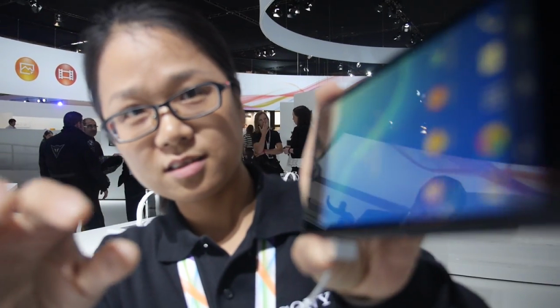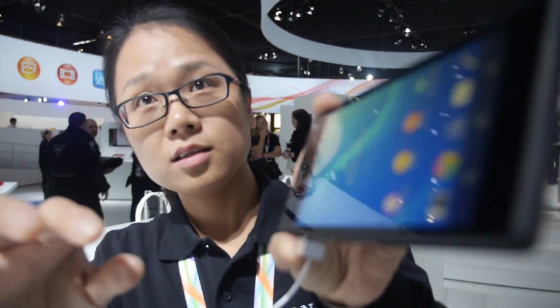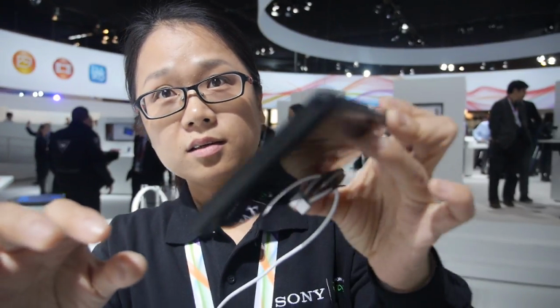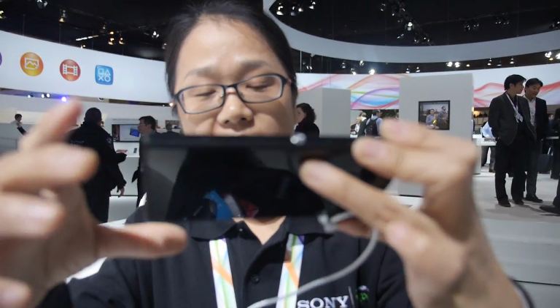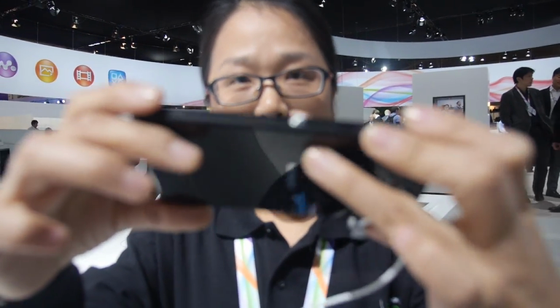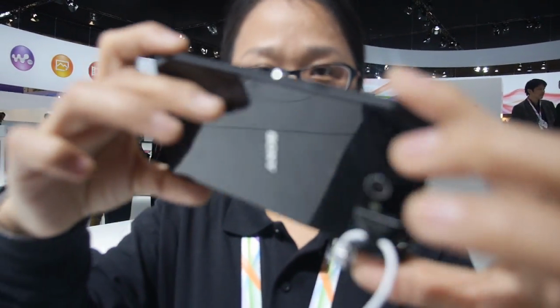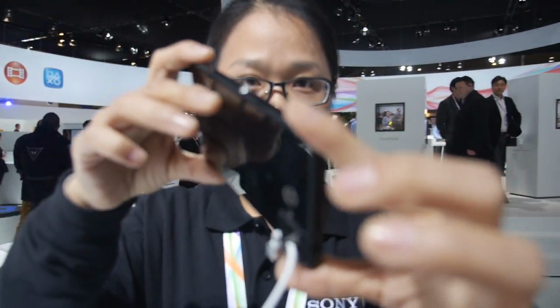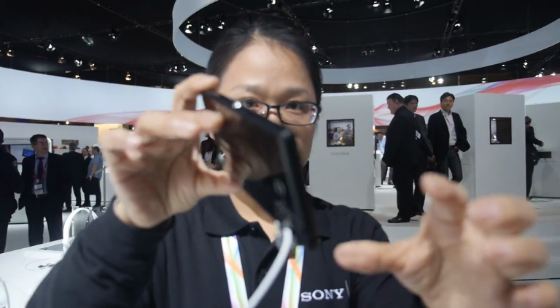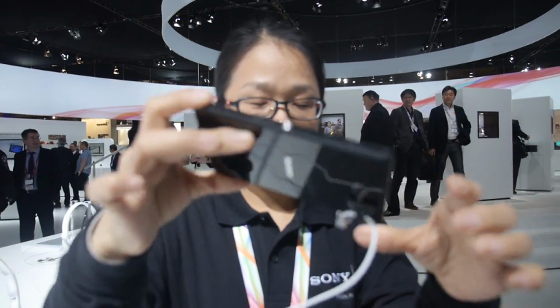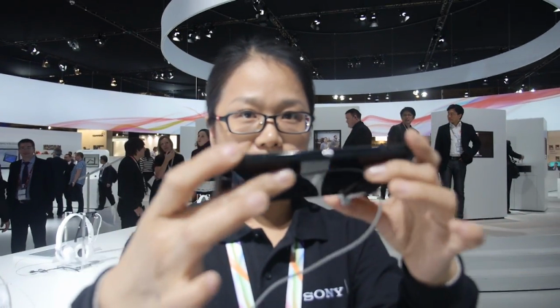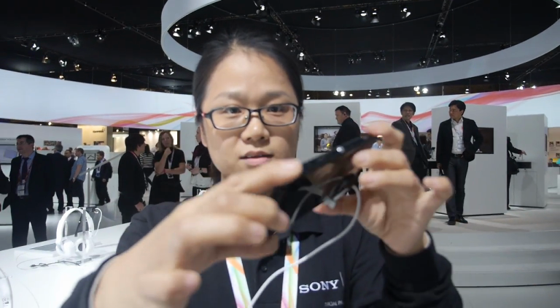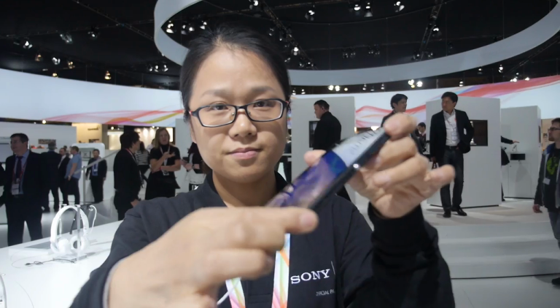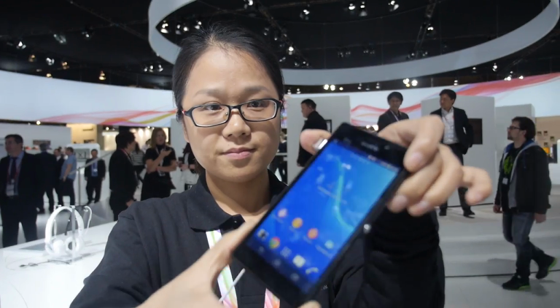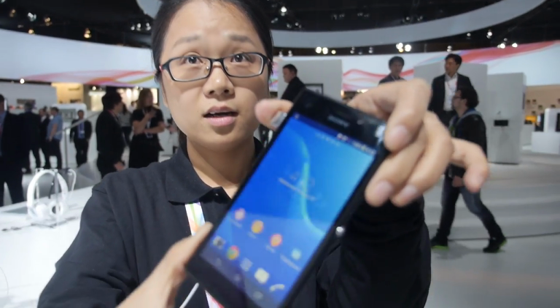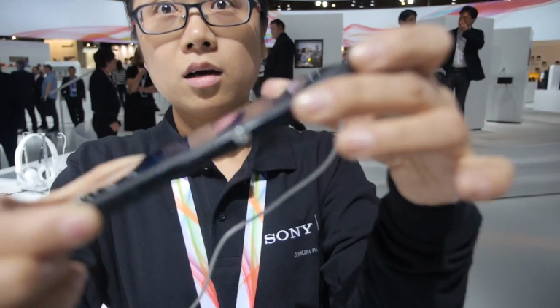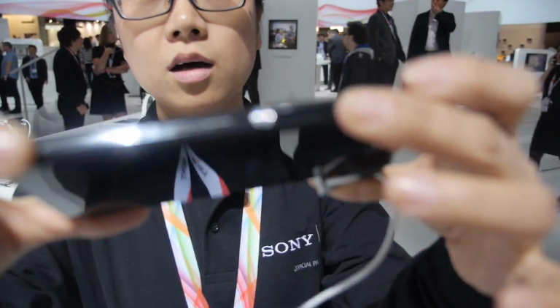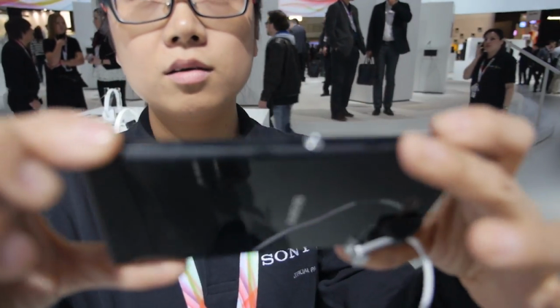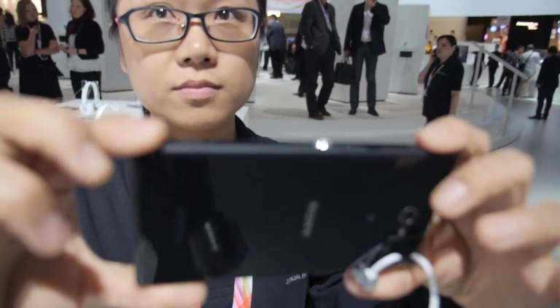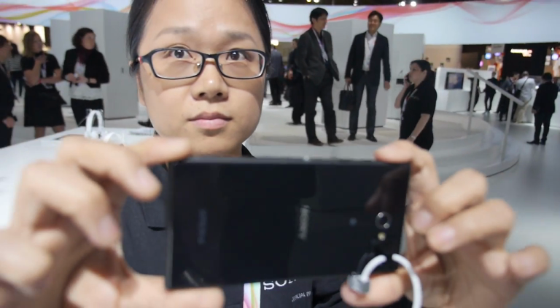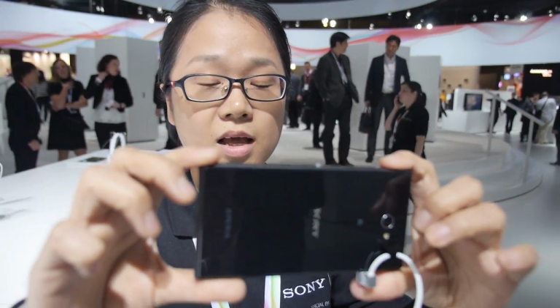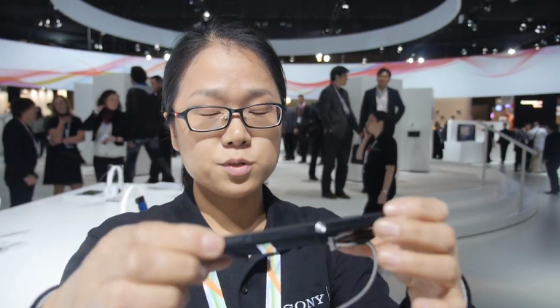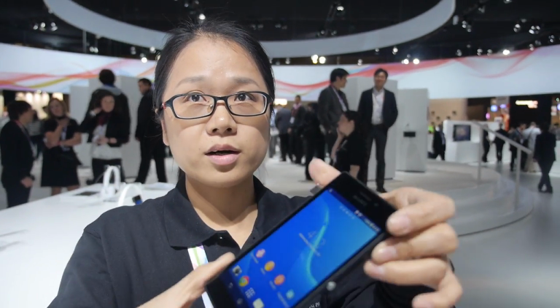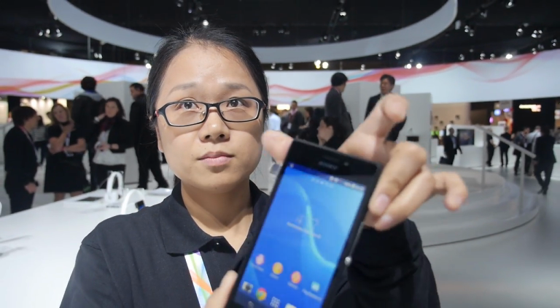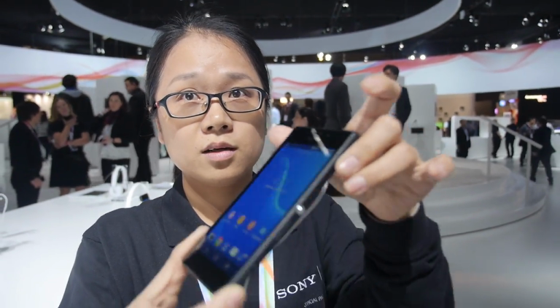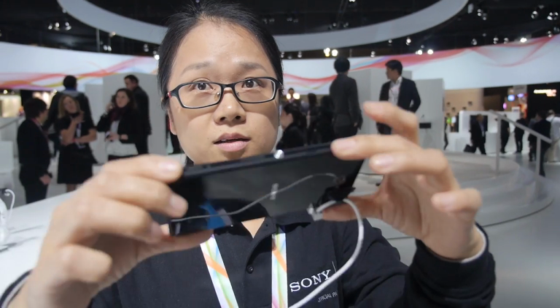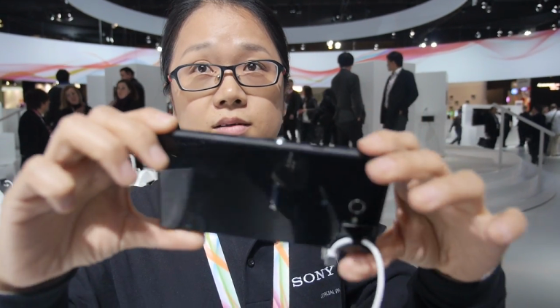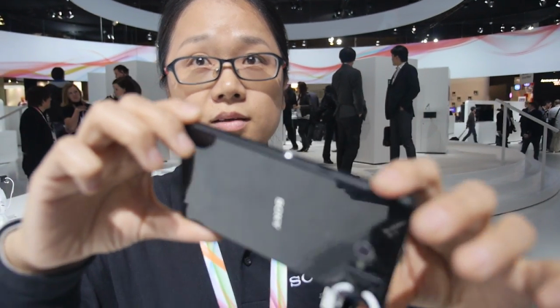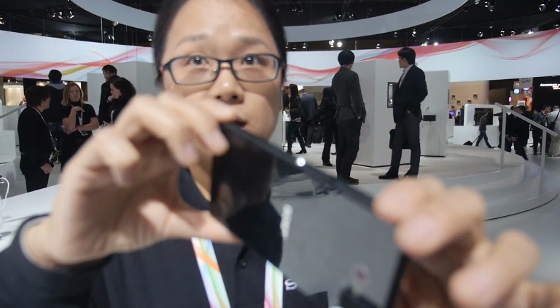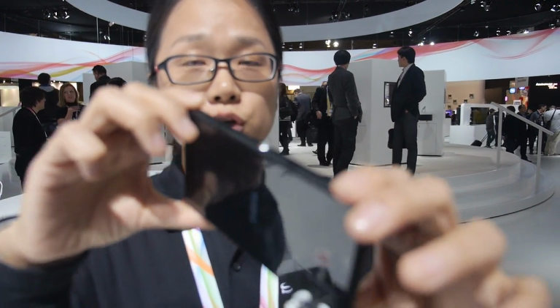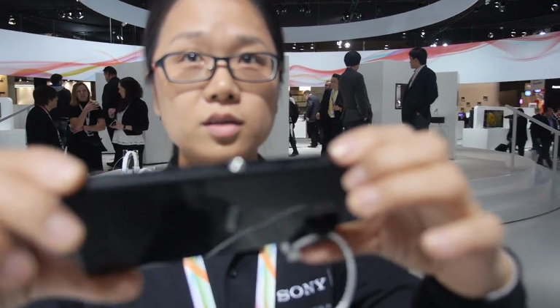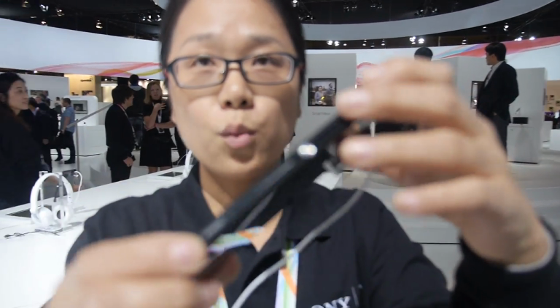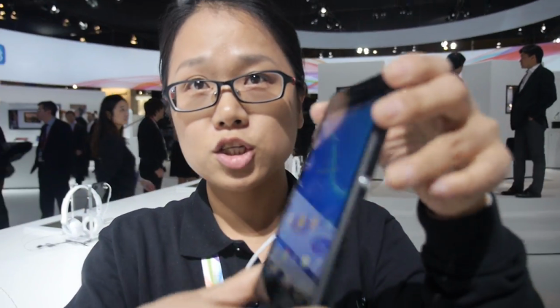It's LTE — we have the LTE 4G version. The CPU is quad-core 1.2.